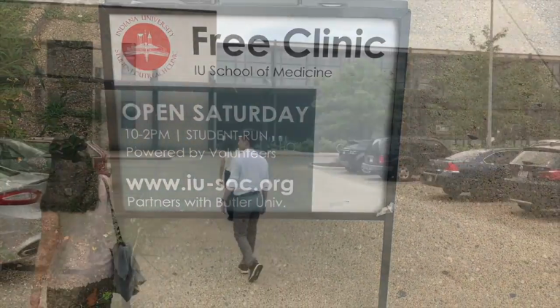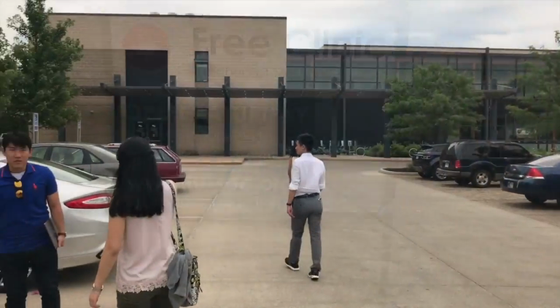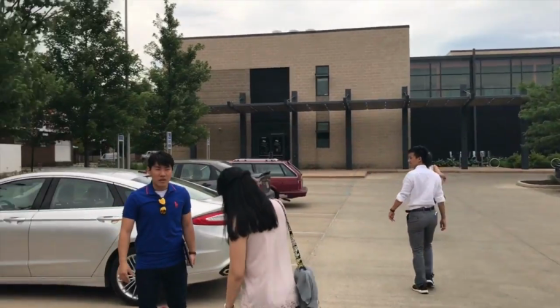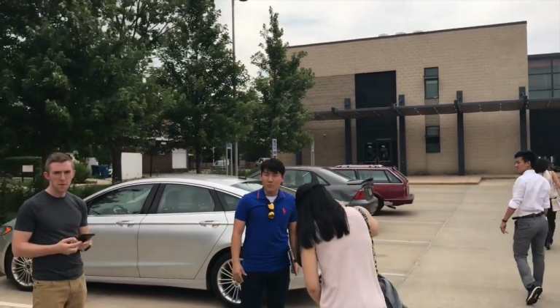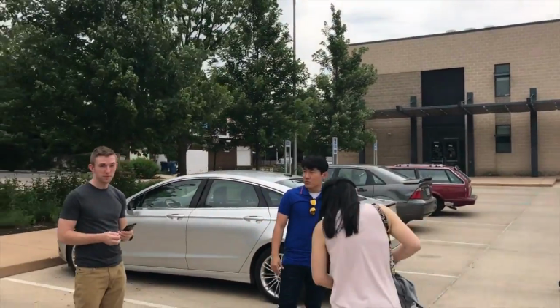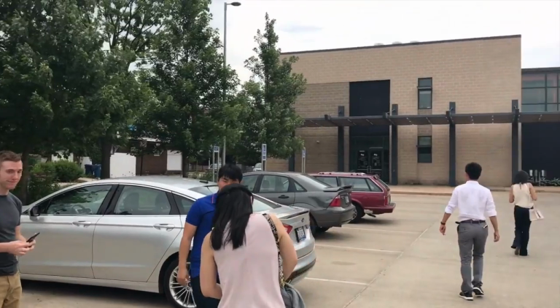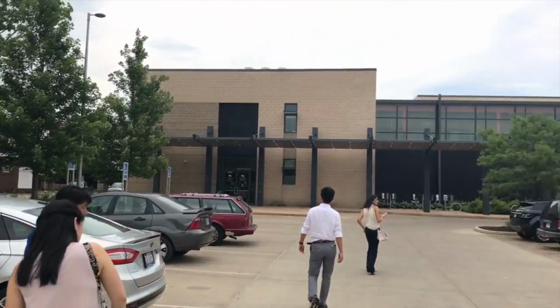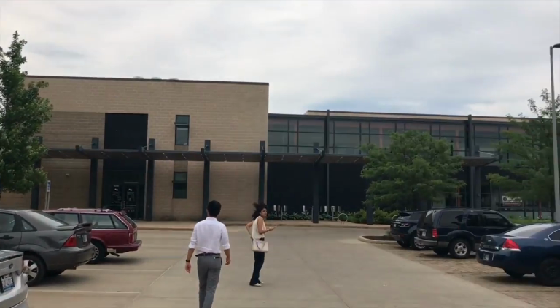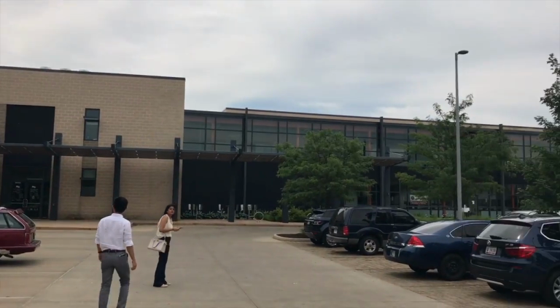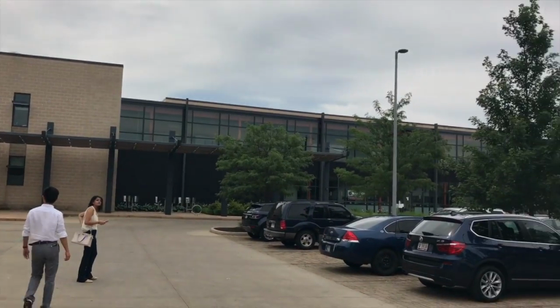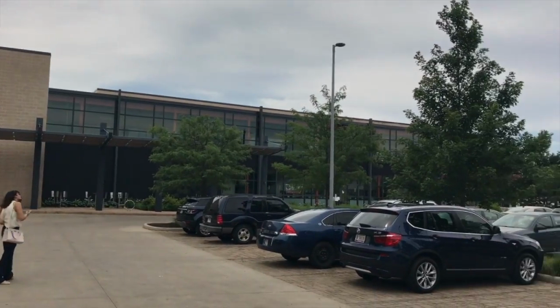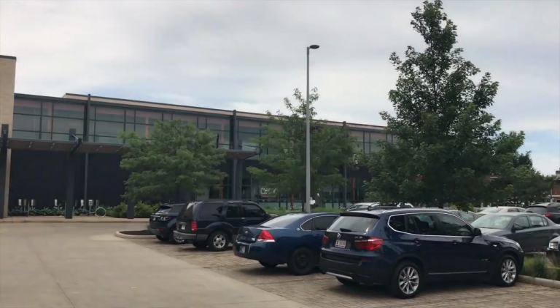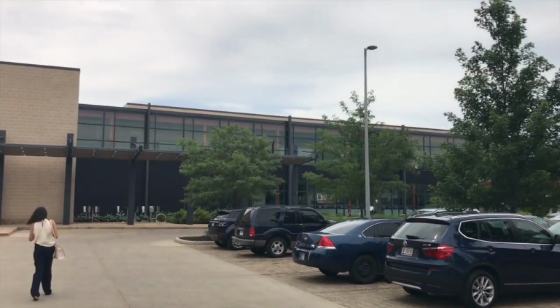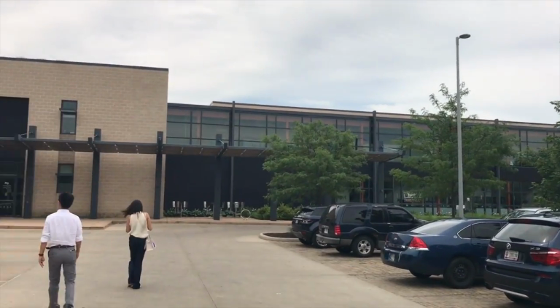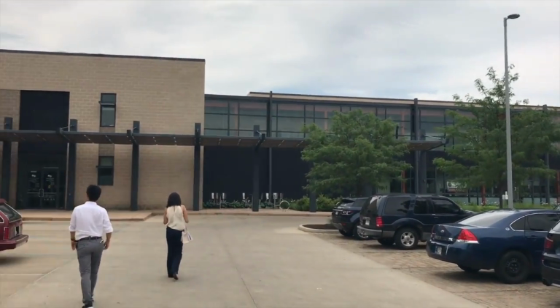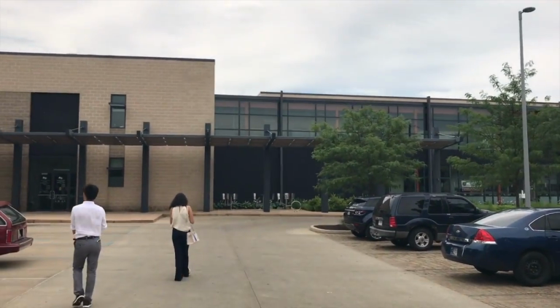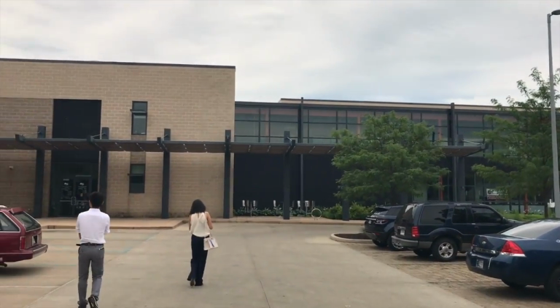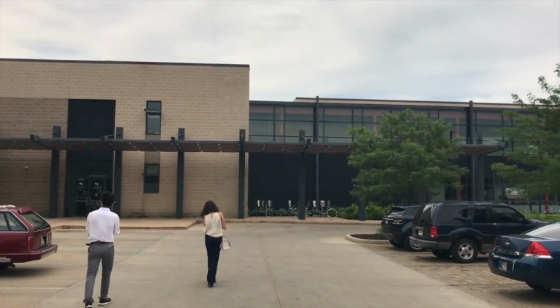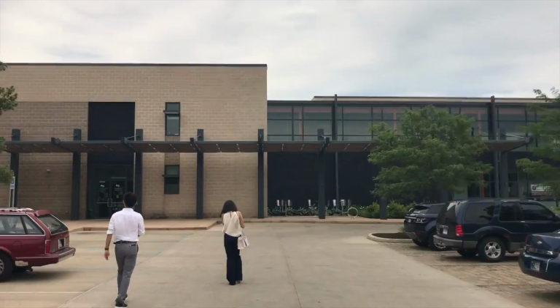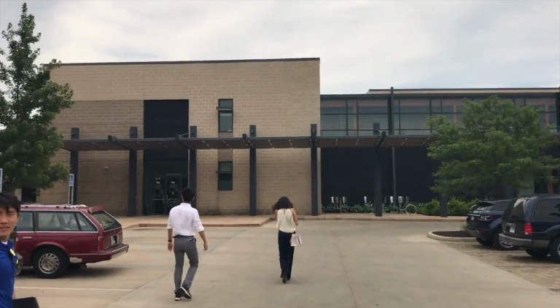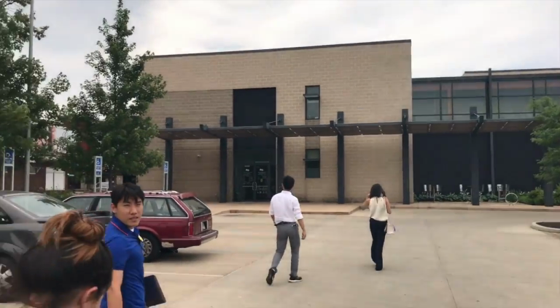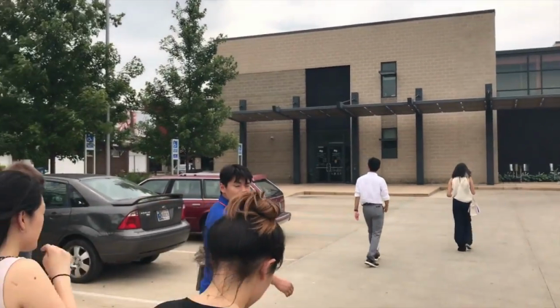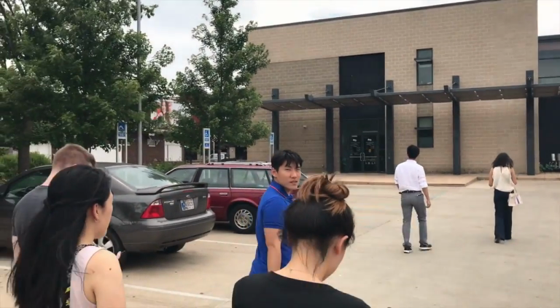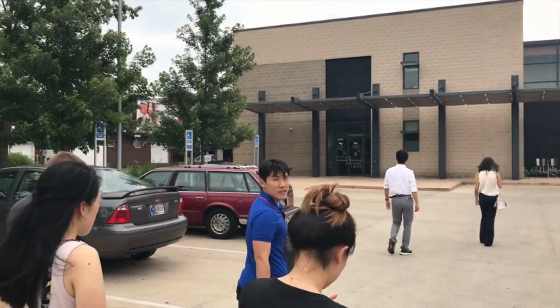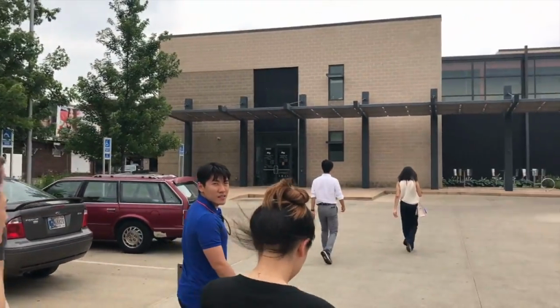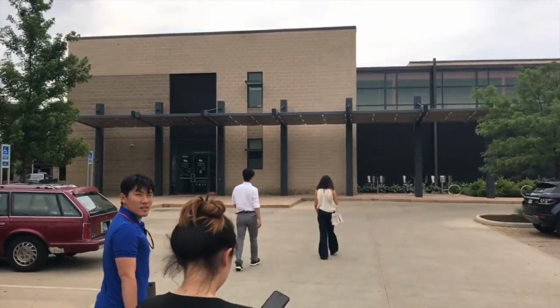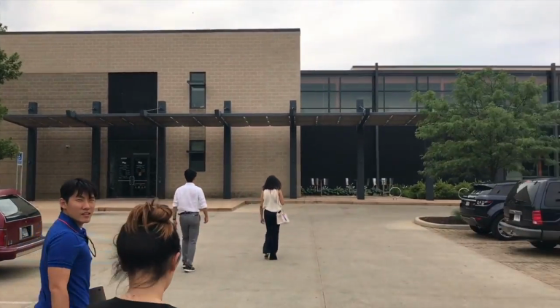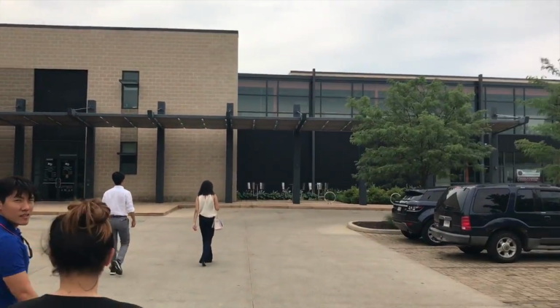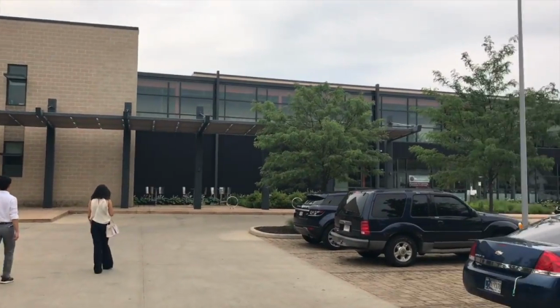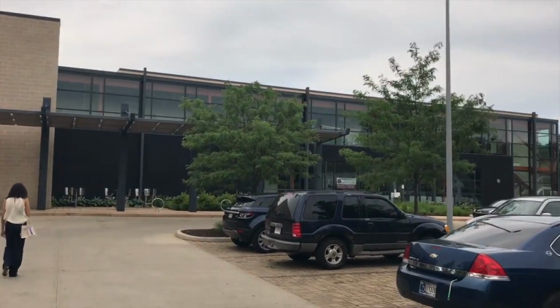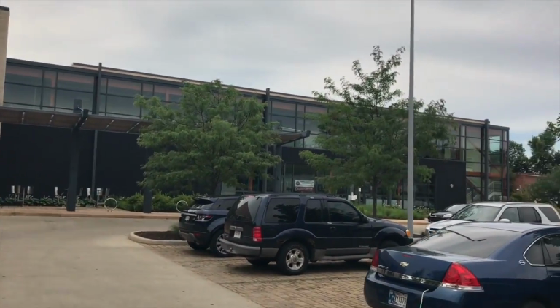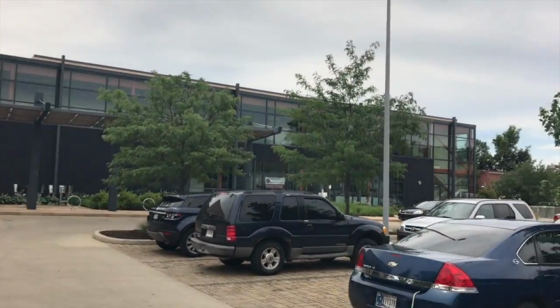We just arrived at the dental clinic, which looks absolutely beautiful. From what Jay and I learned at the conference, it is a brand new clinic that is state of the art, so we're going to head on in.